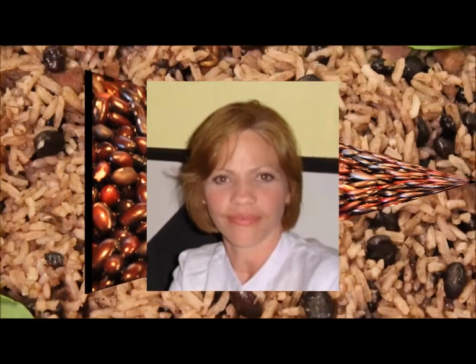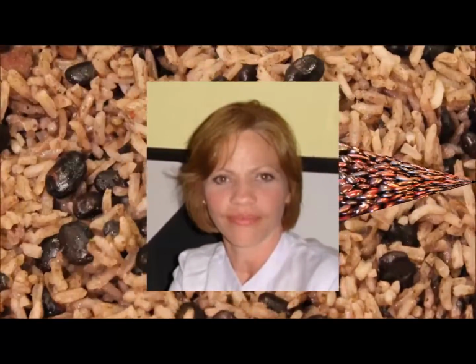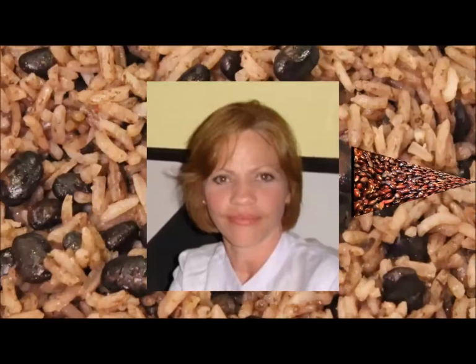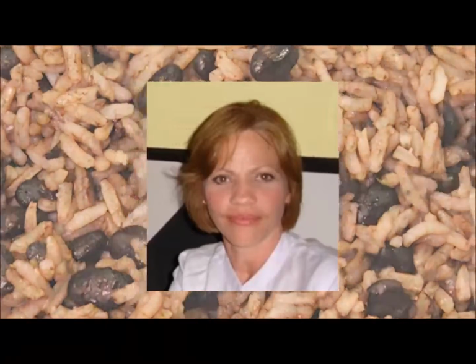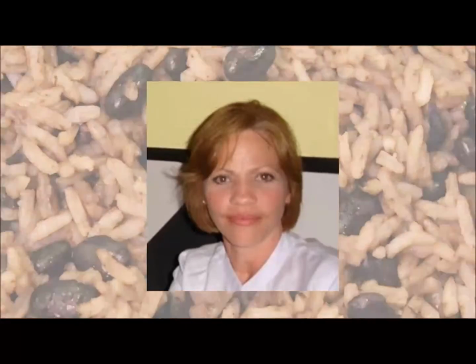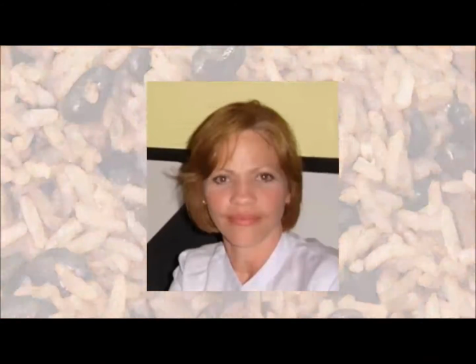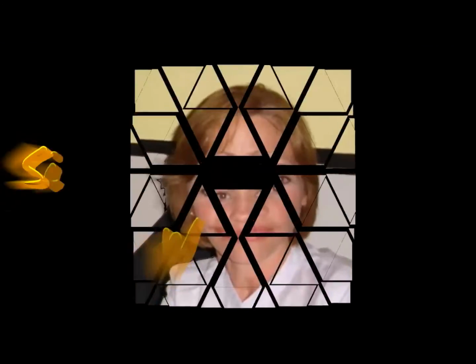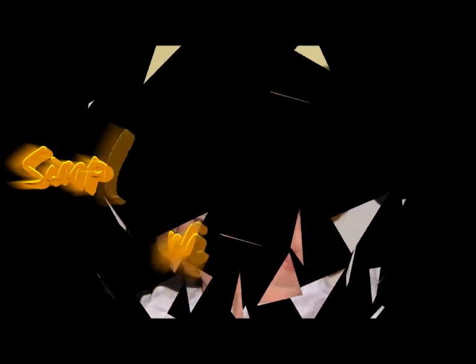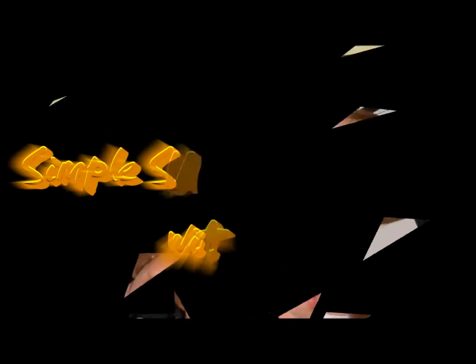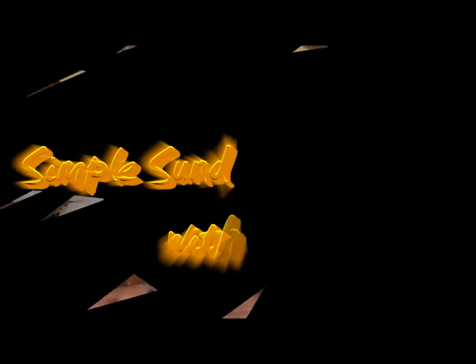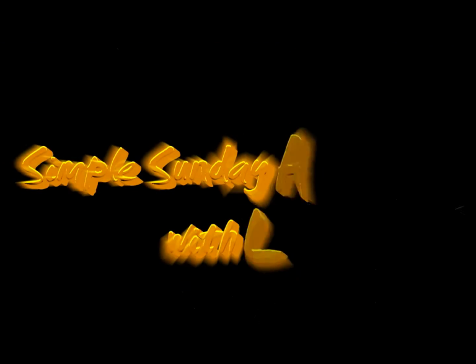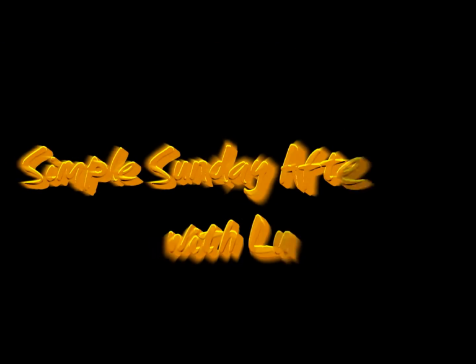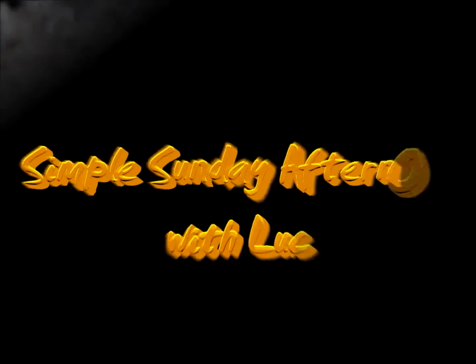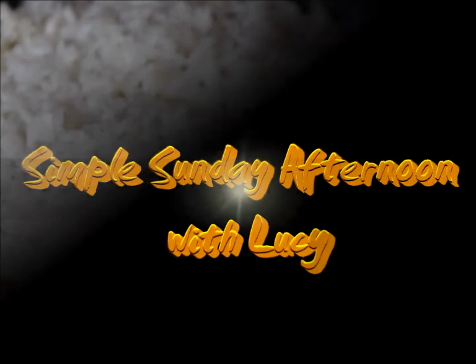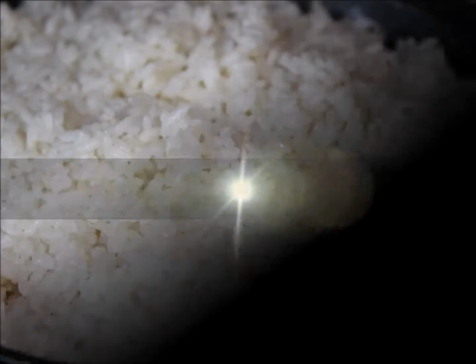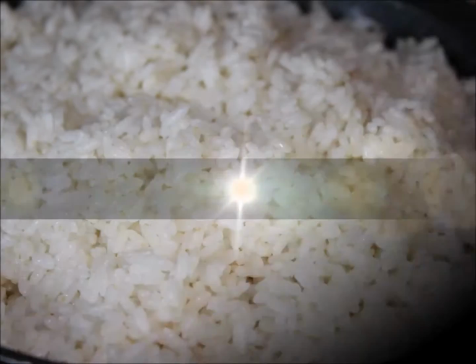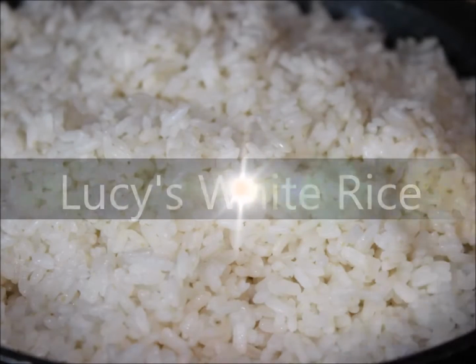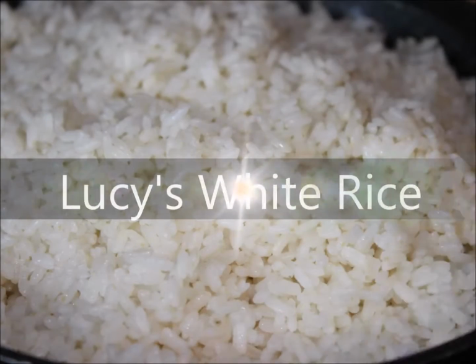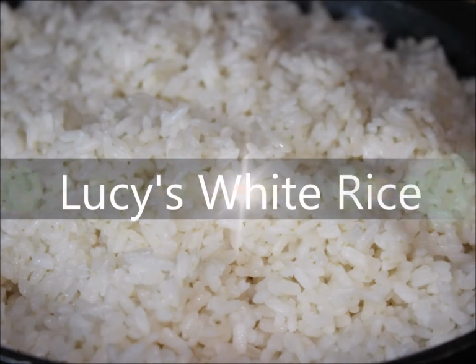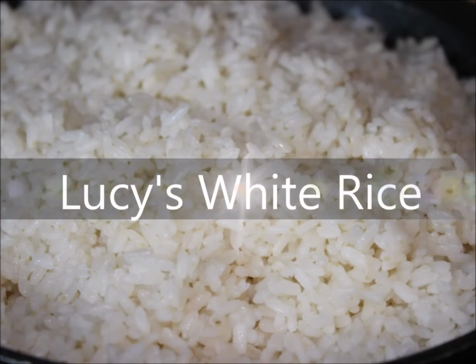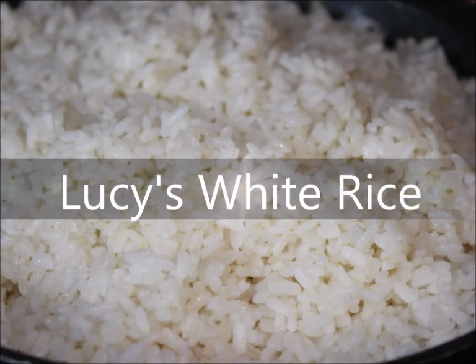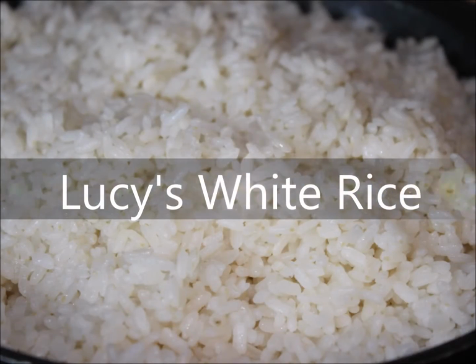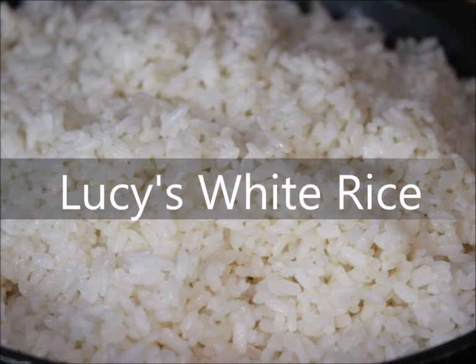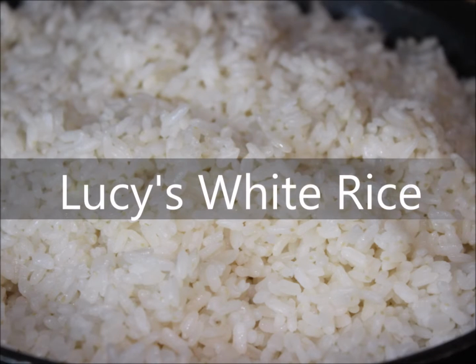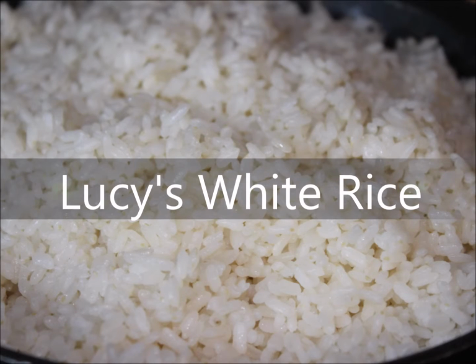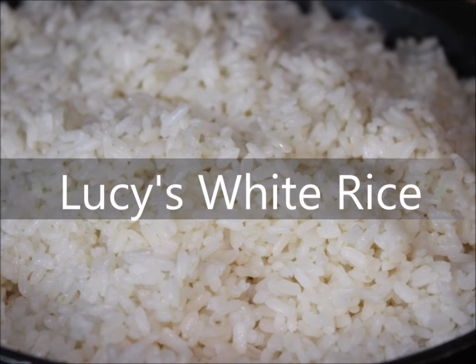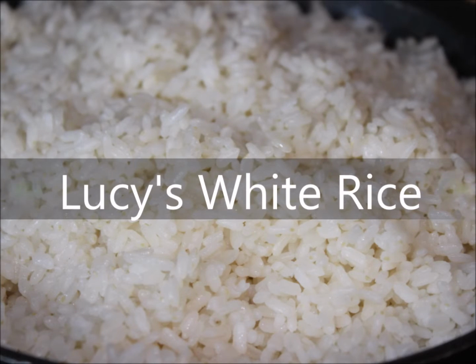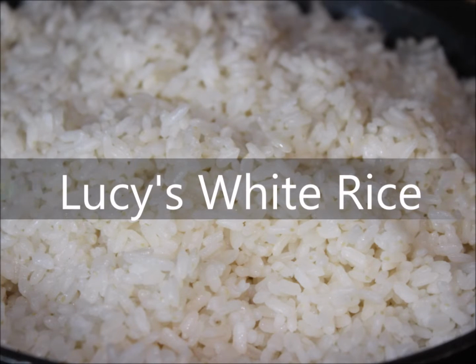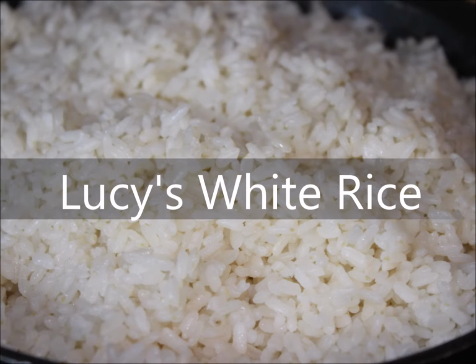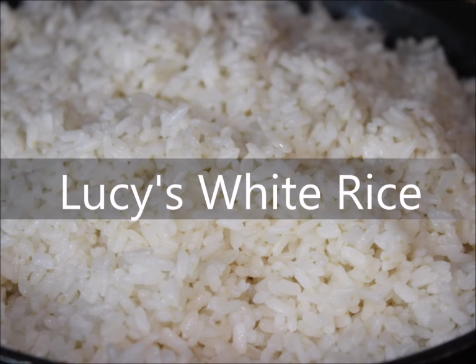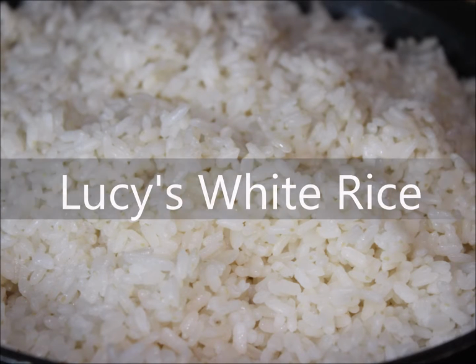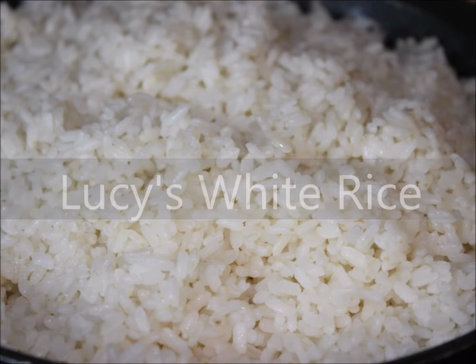Hello, I'm Lucy. Welcome to my channel Simple Sunday Afternoons. In this video, I'm going to be making white rice.